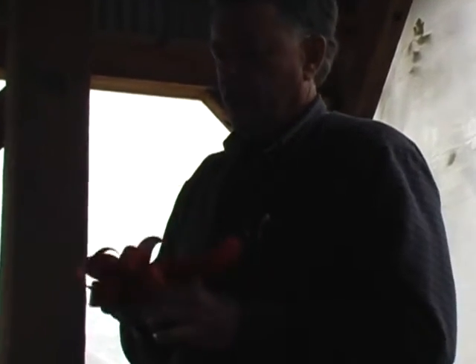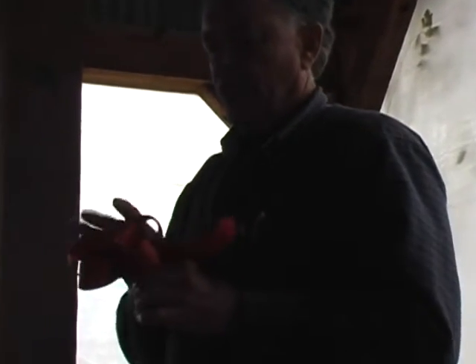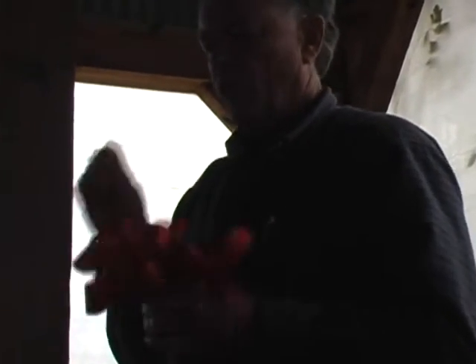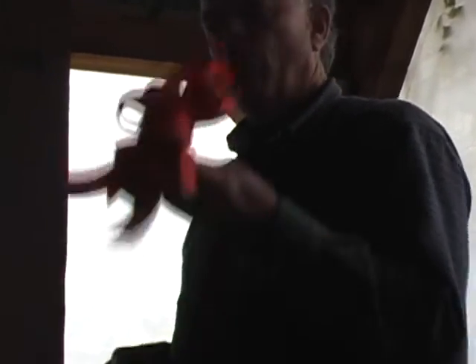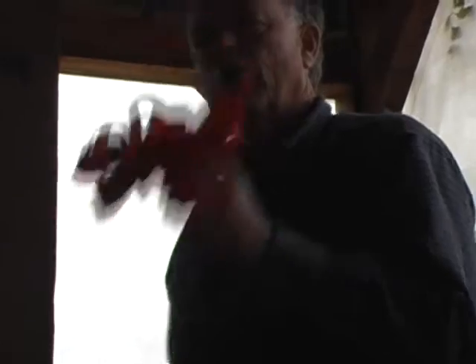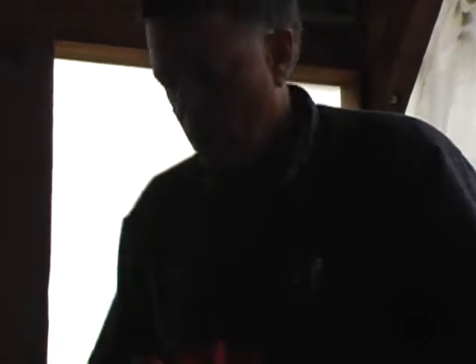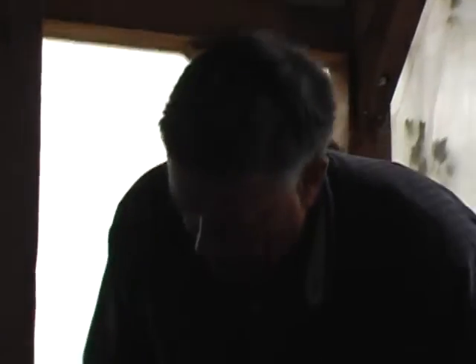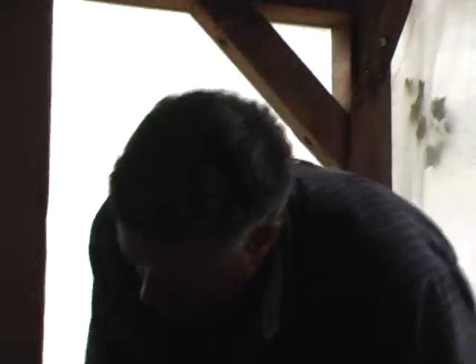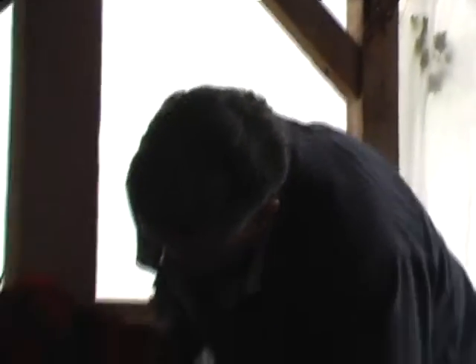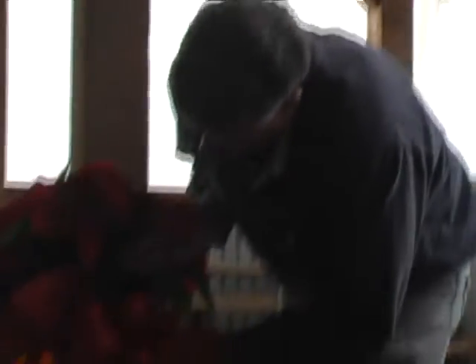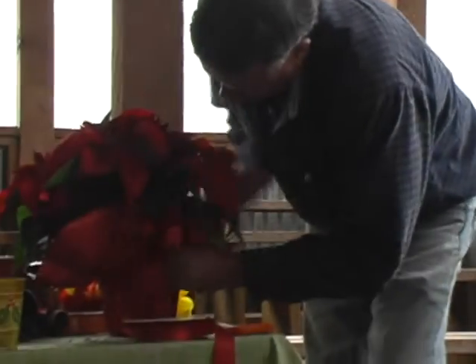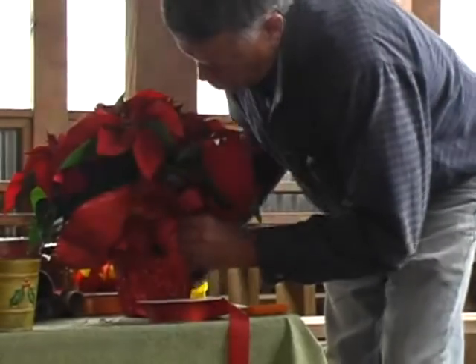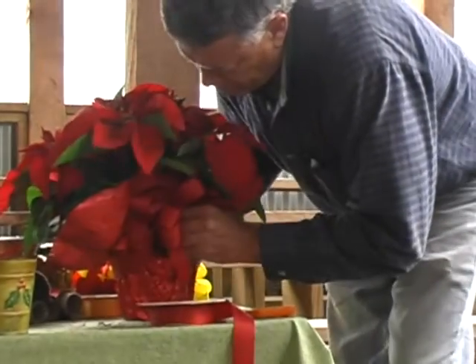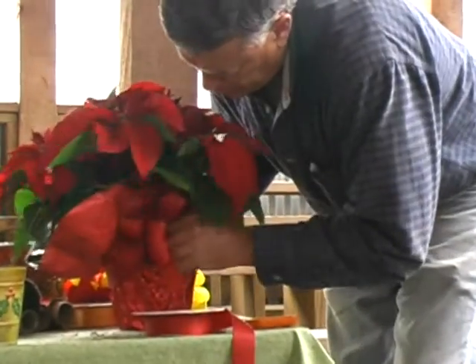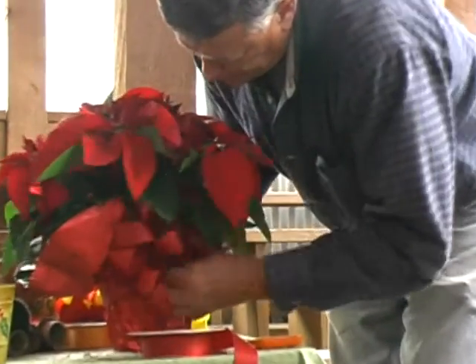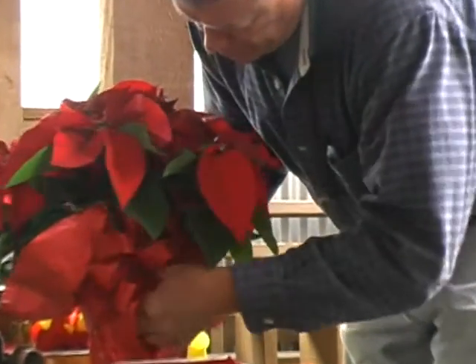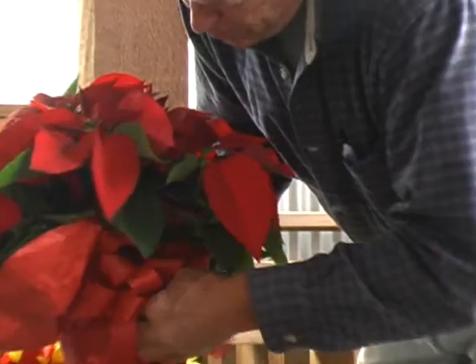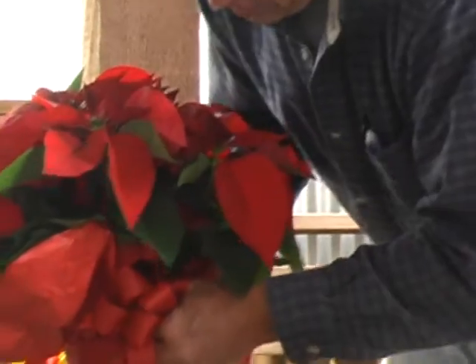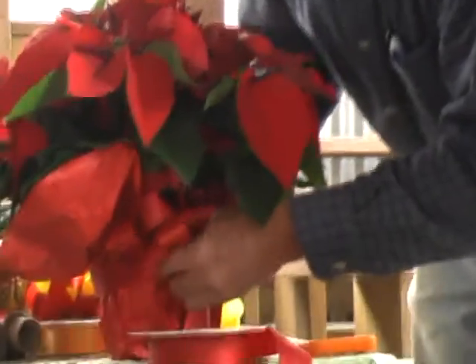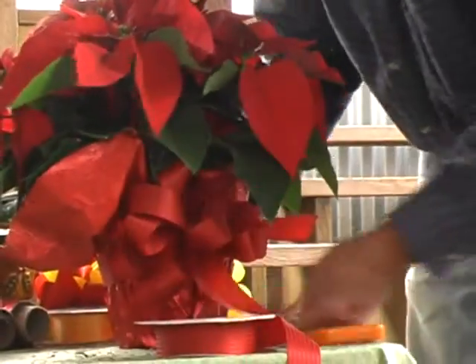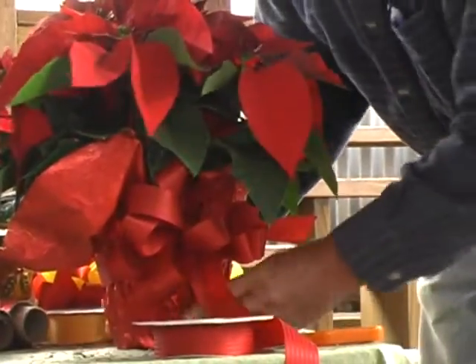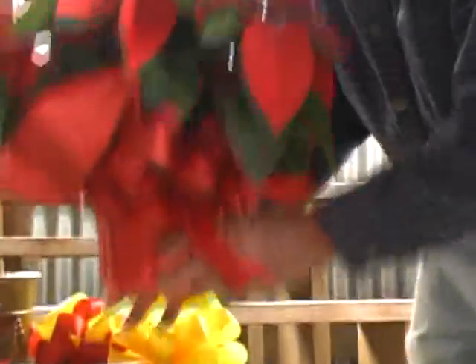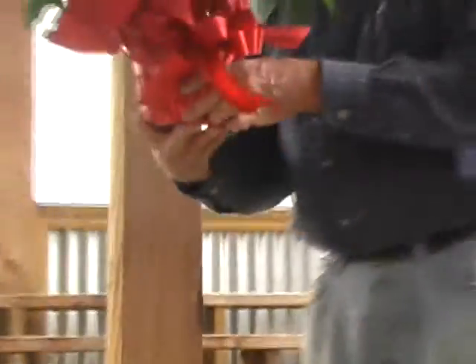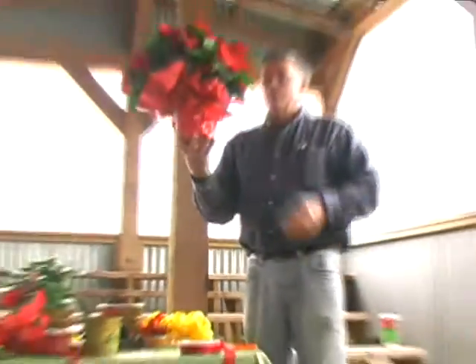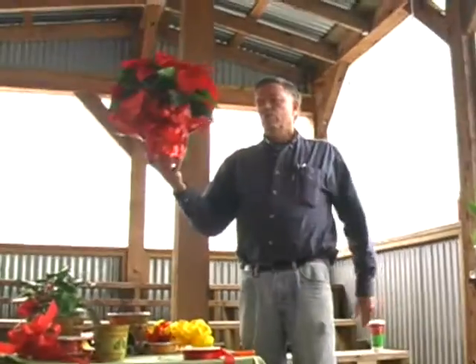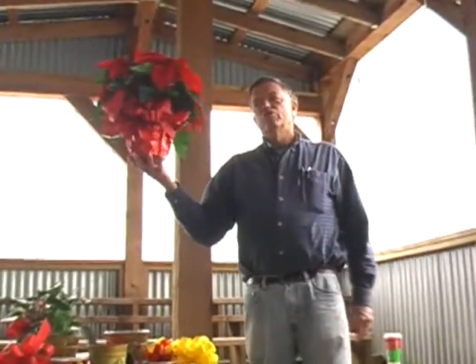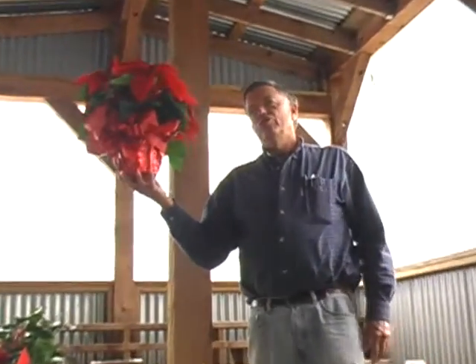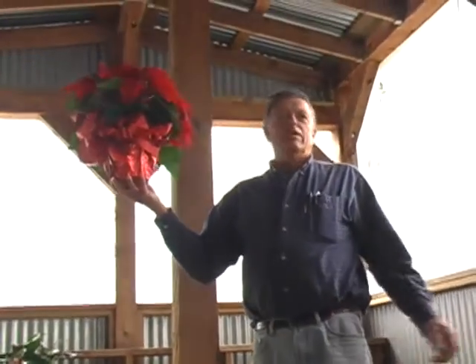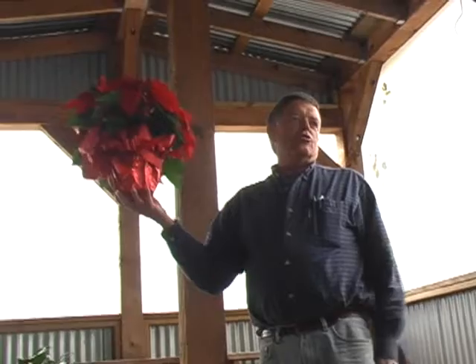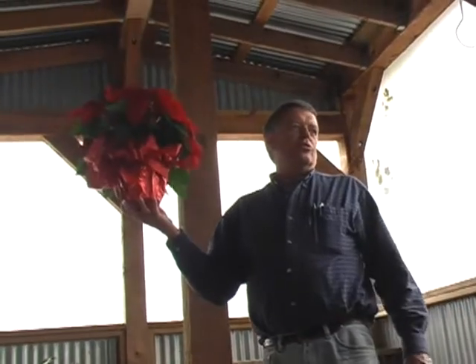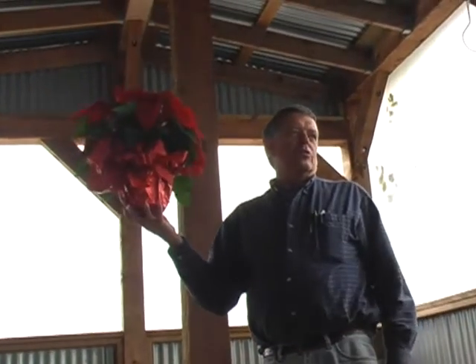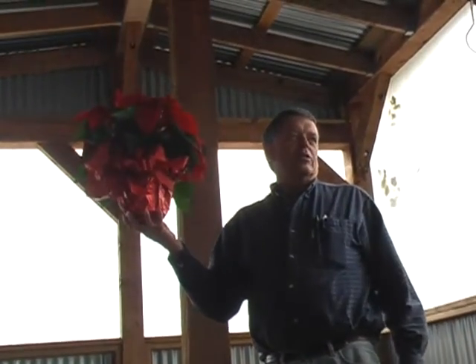There's a basic red bow on a pick. We're just going to insert that through that loop right there. And voila — what the florist charges you $25 for, you can do for a couple of dollars.